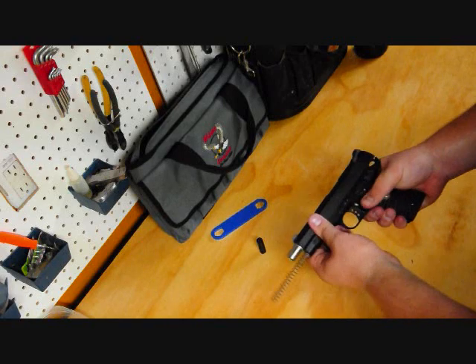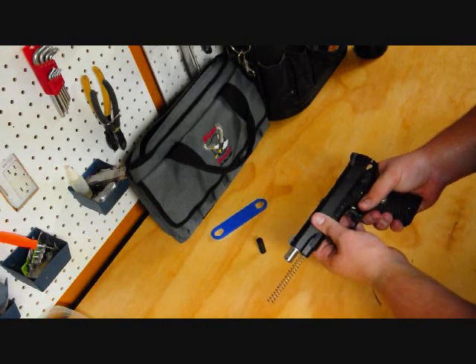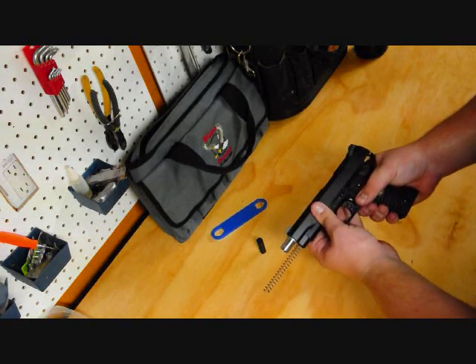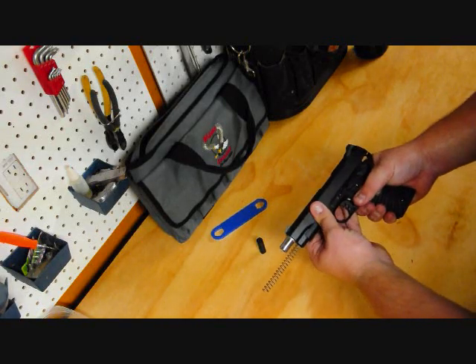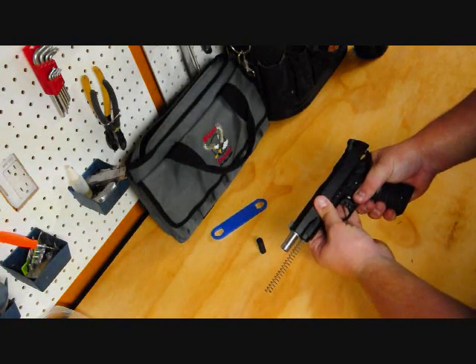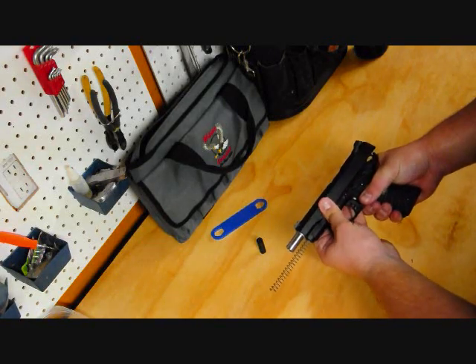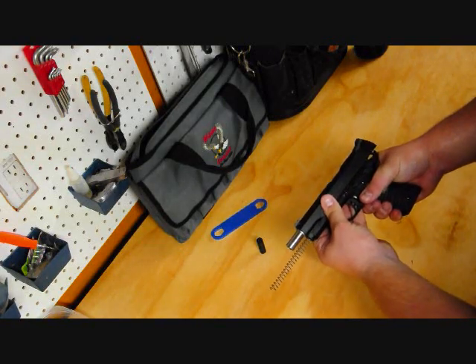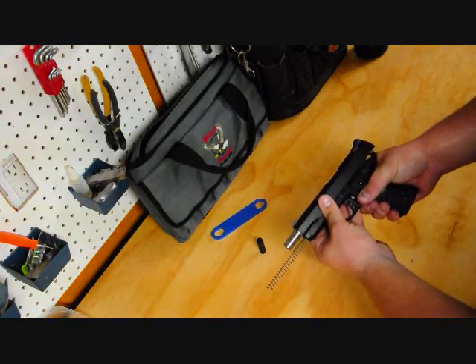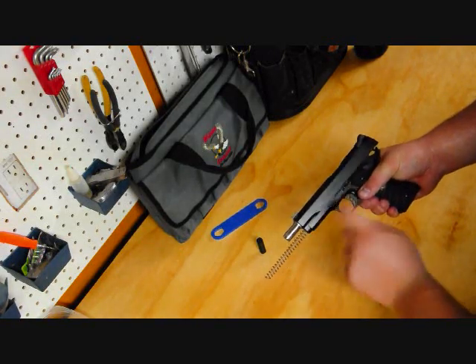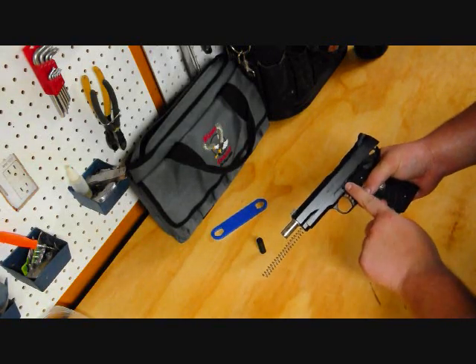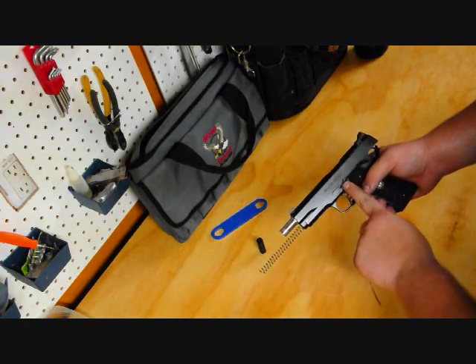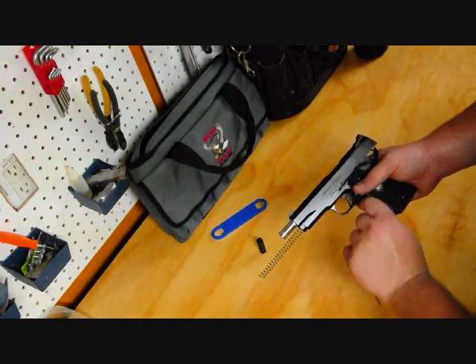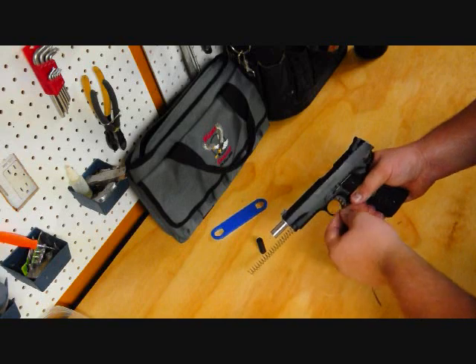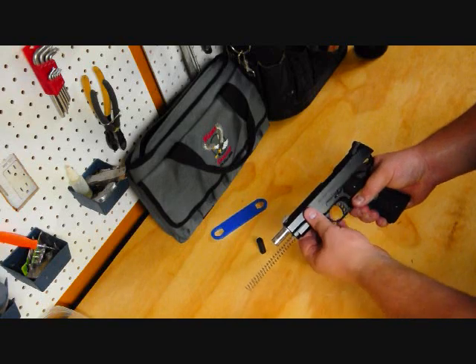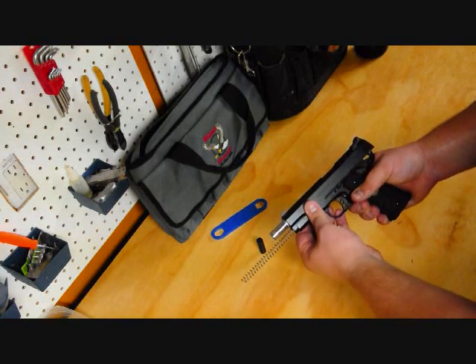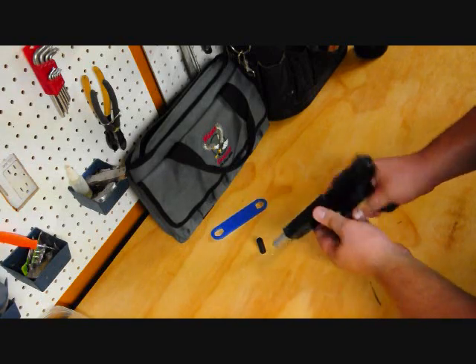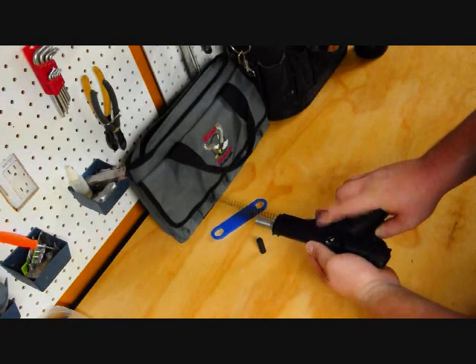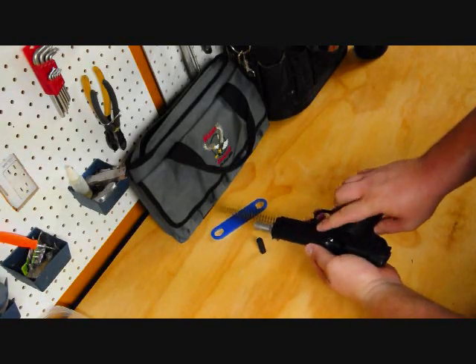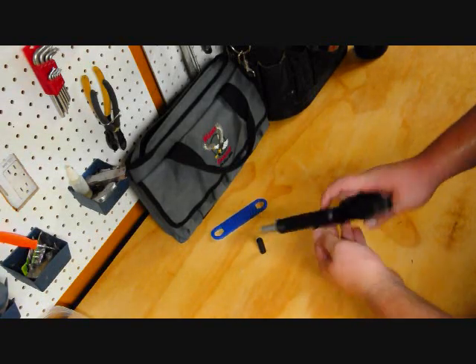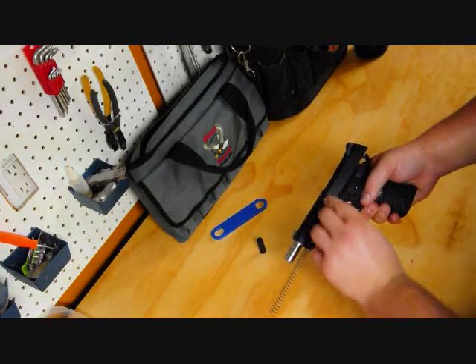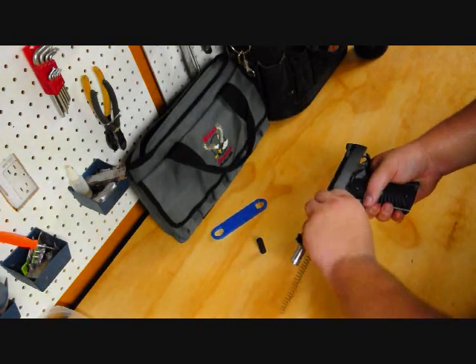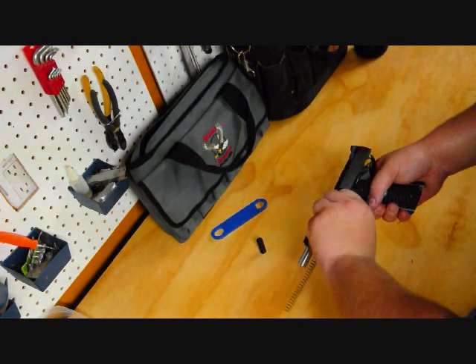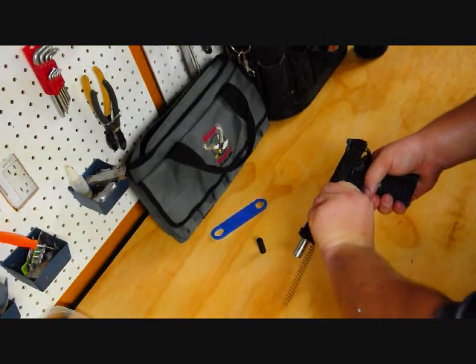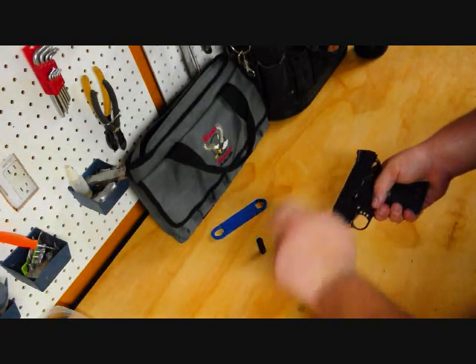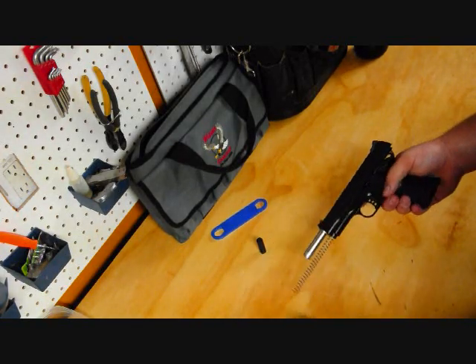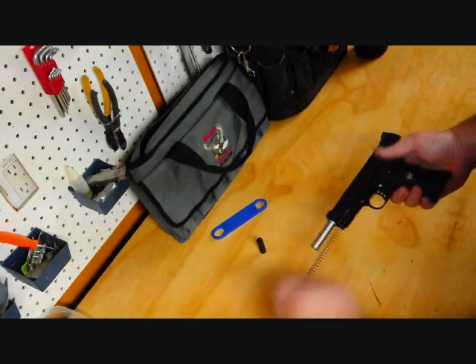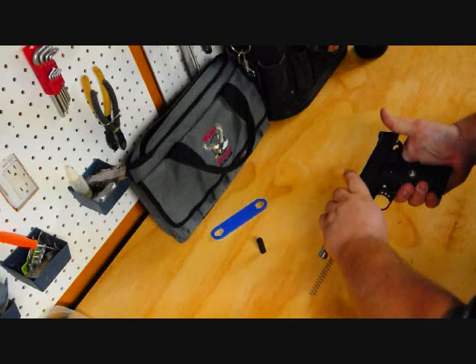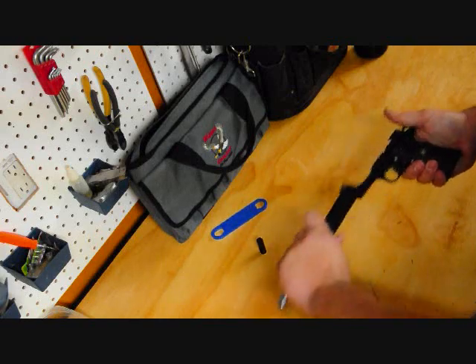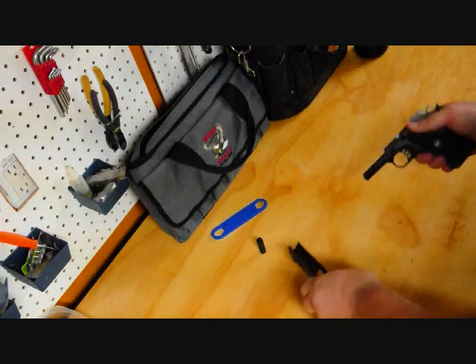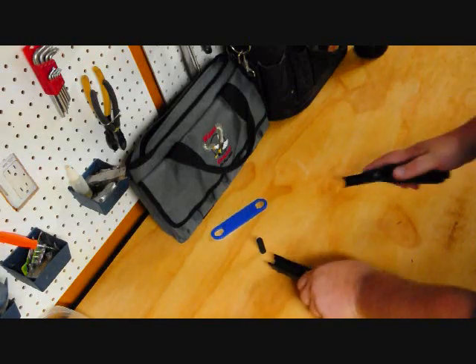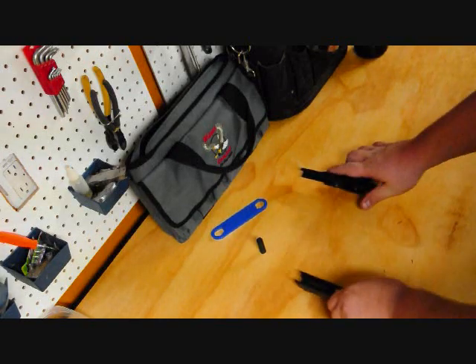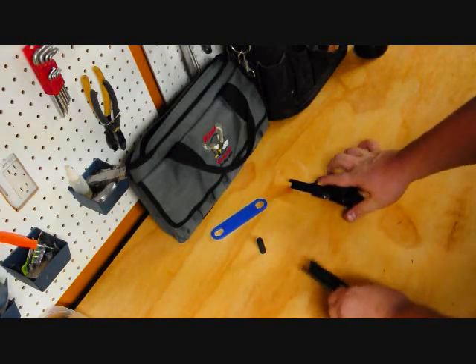The next step is to line the disassembly notch up with the slide stop. Push it through with your finger and push it out the back — it just lifts right out. Then you can pull the slide off the frame.